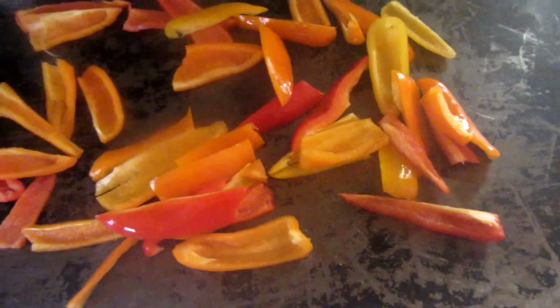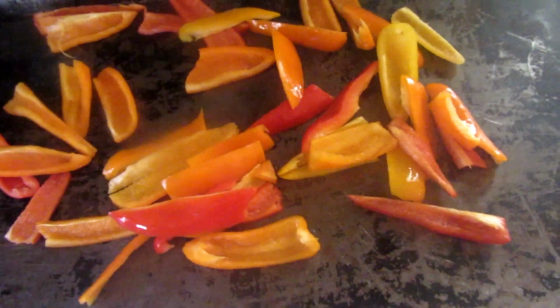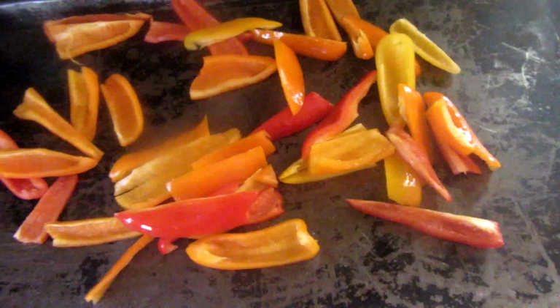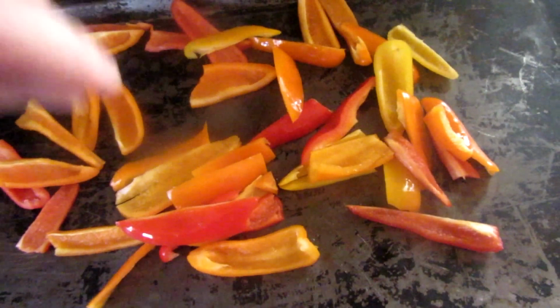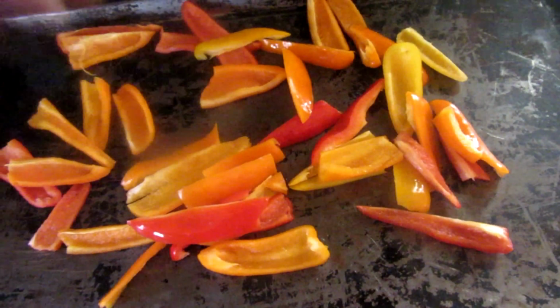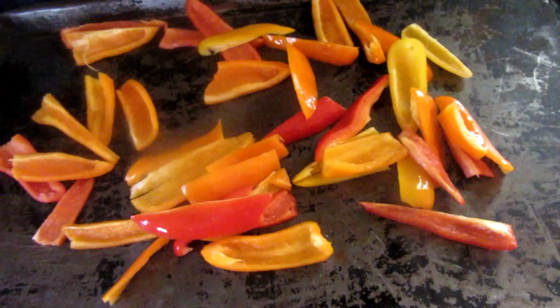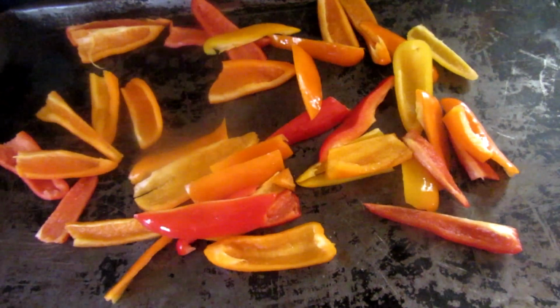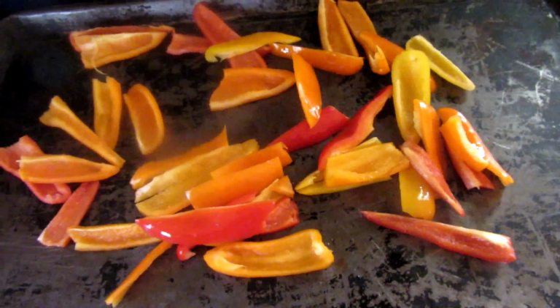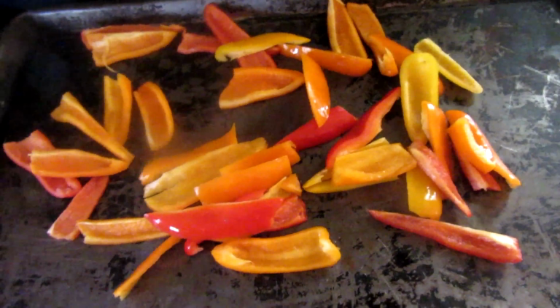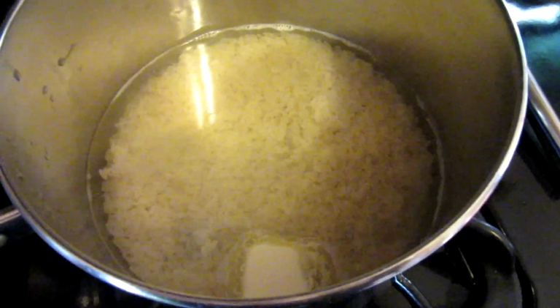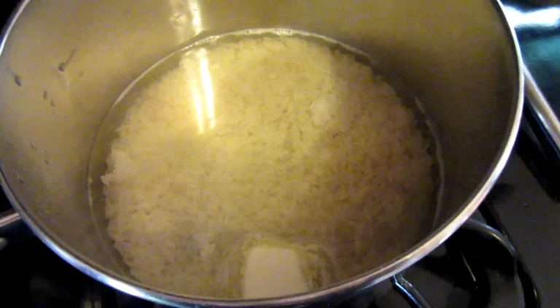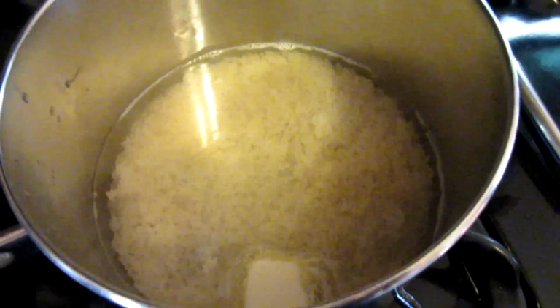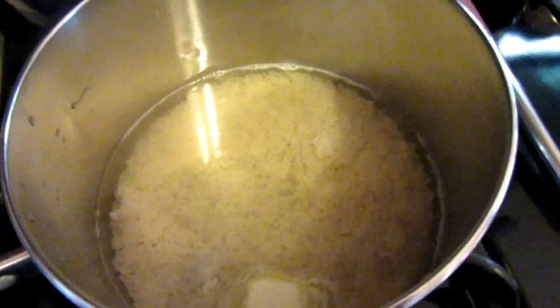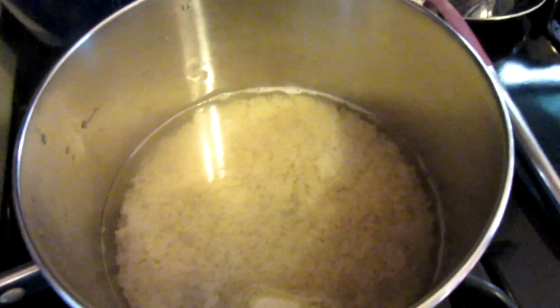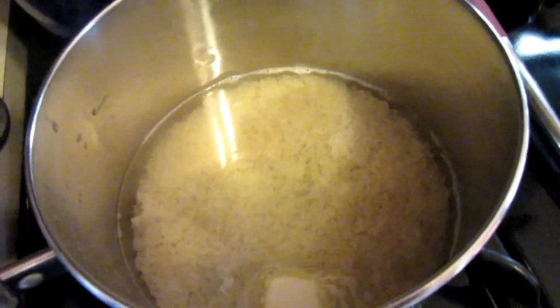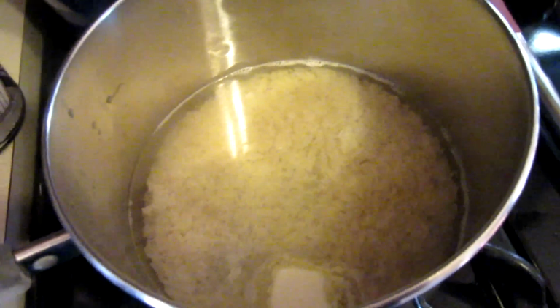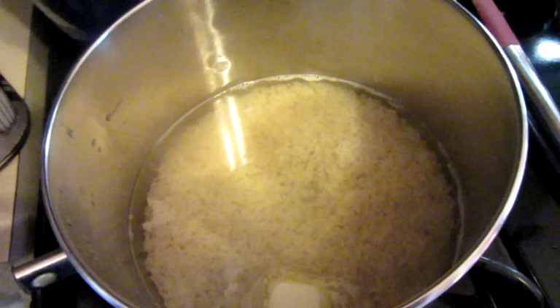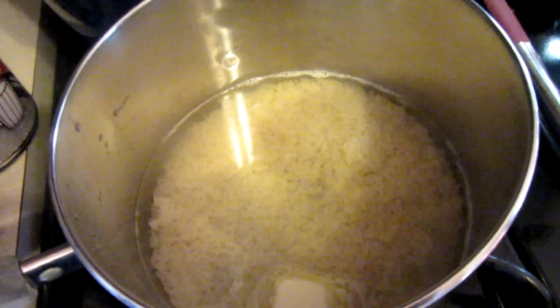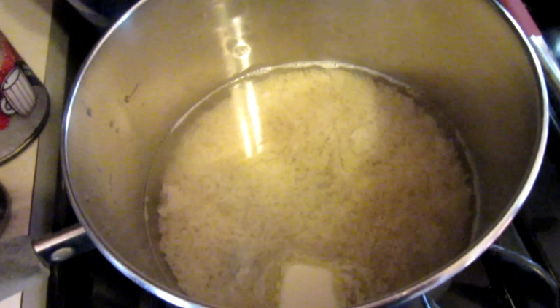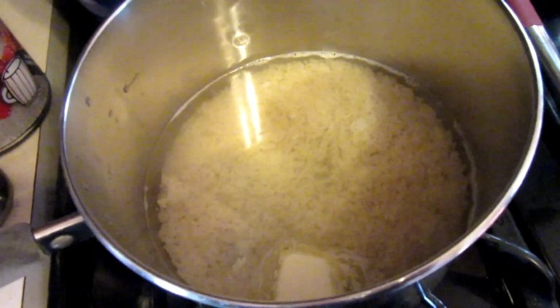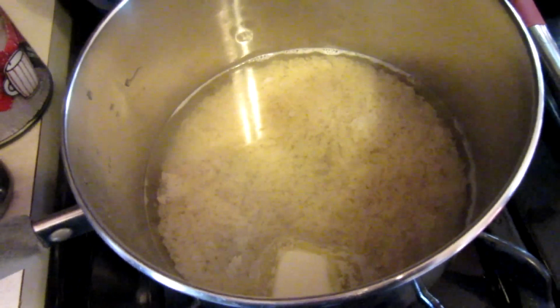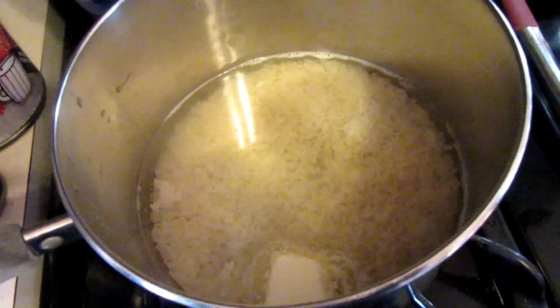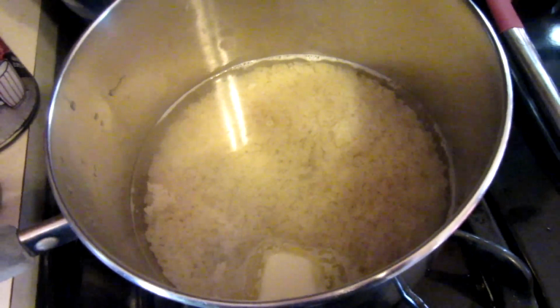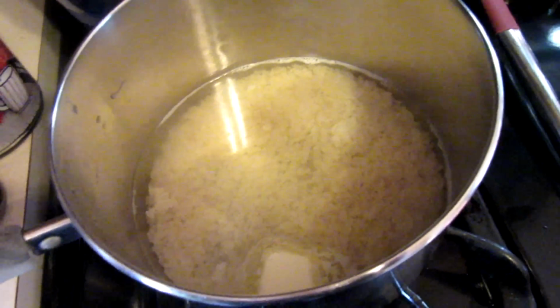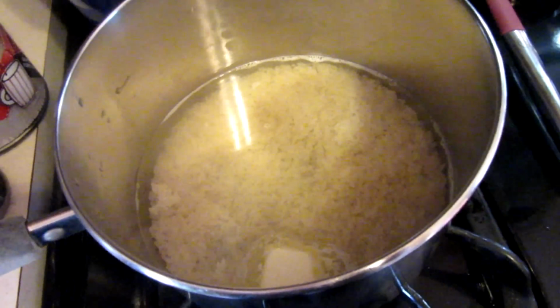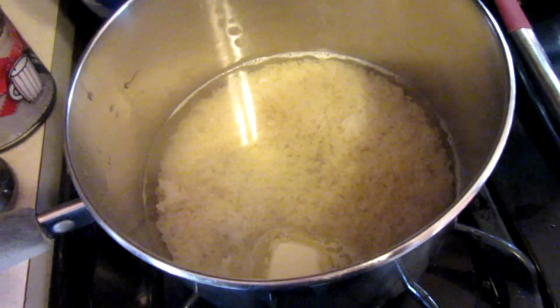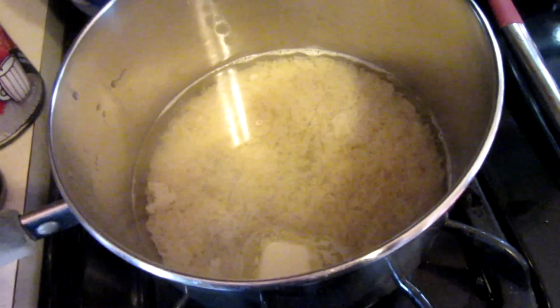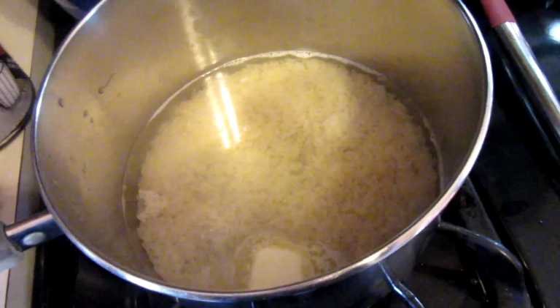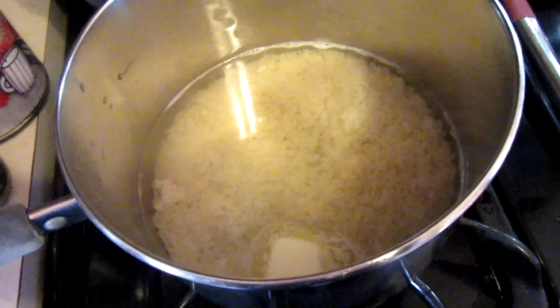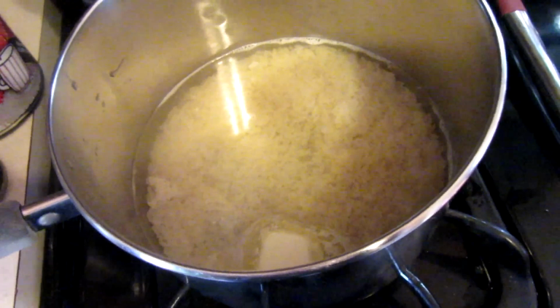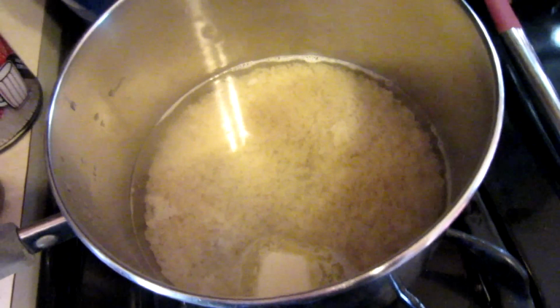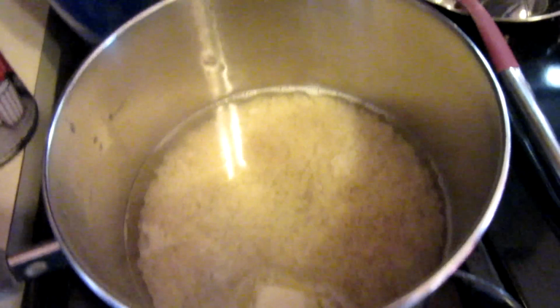I'm going to coat these peppers with olive oil and roast them at 450 for about 15 minutes. I'm also going to put a little salt, pepper, and oregano on them. I'm also cooking four servings worth of rice and I'm going to make lime cilantro rice as the base for our burrito bowls.